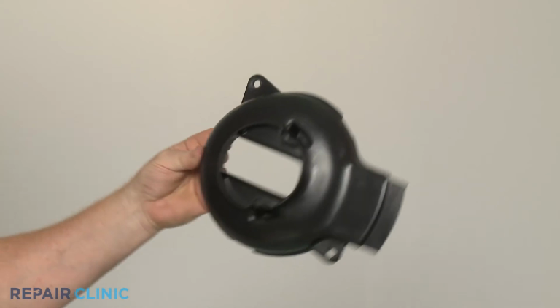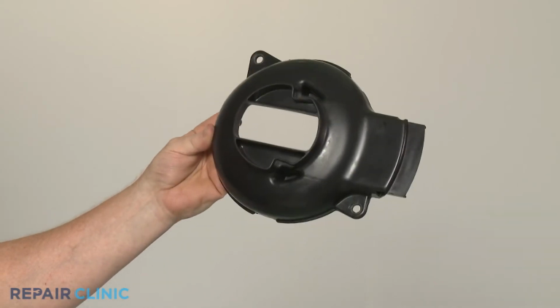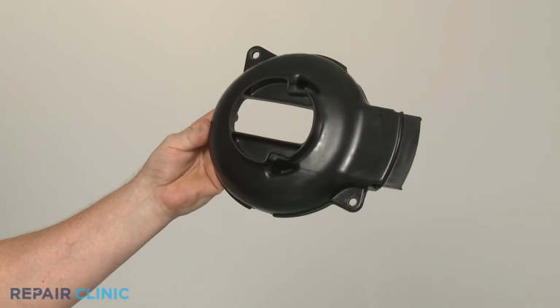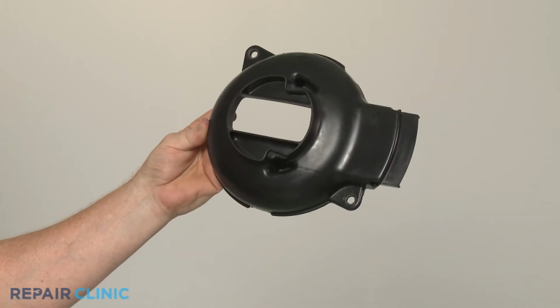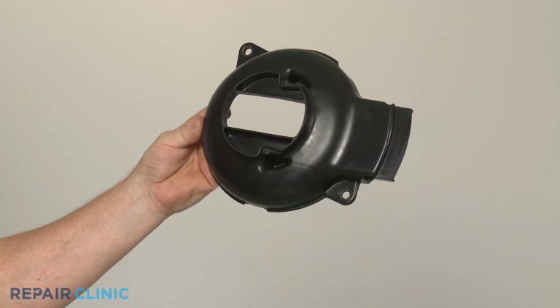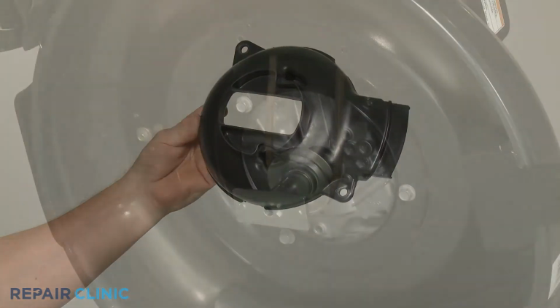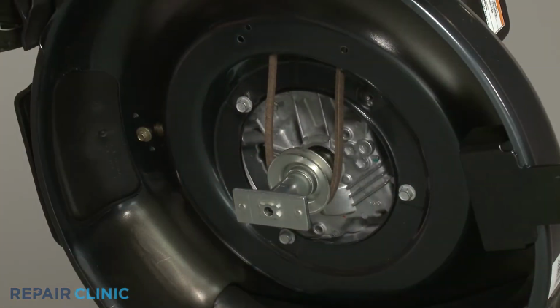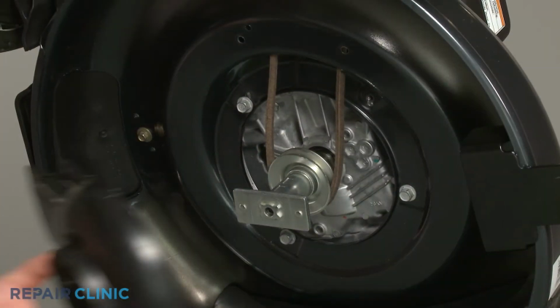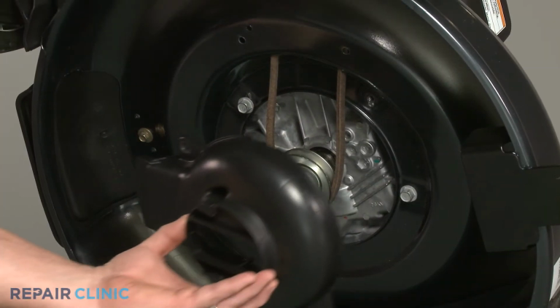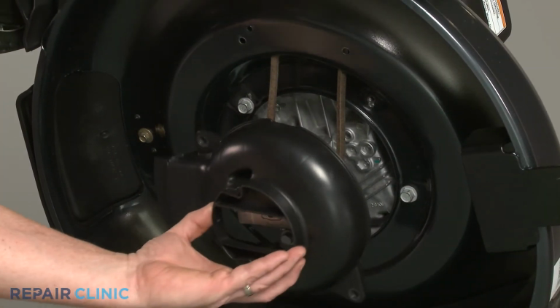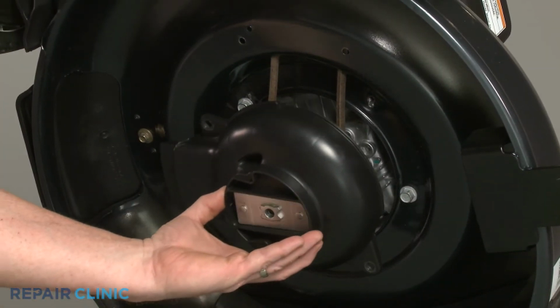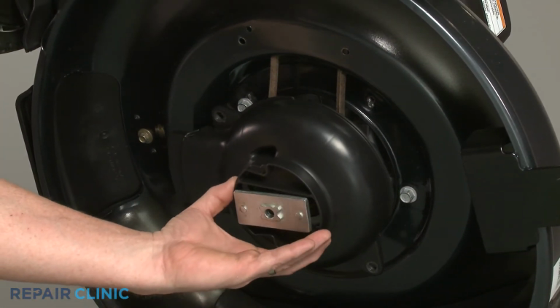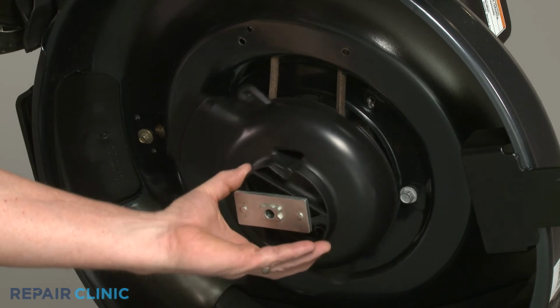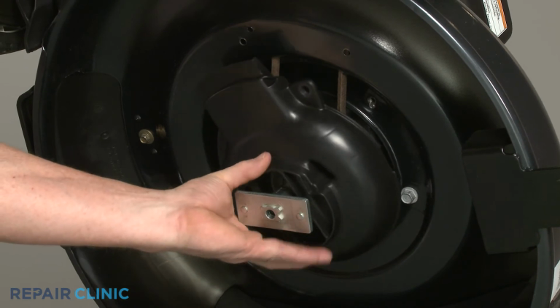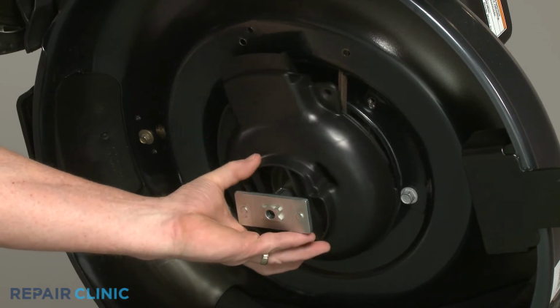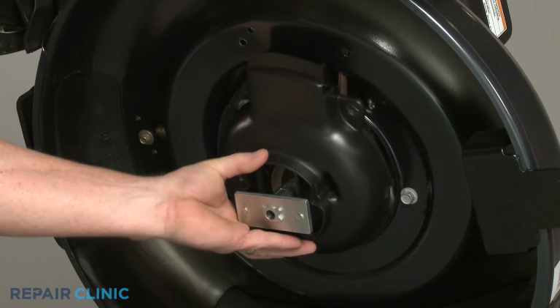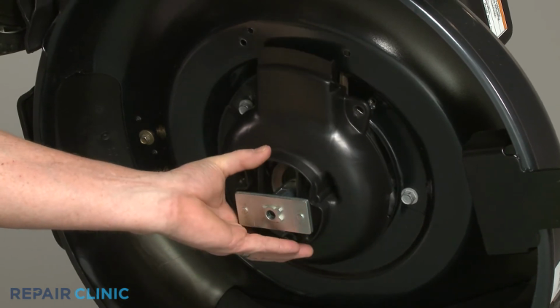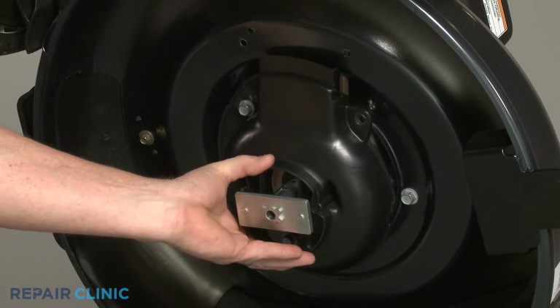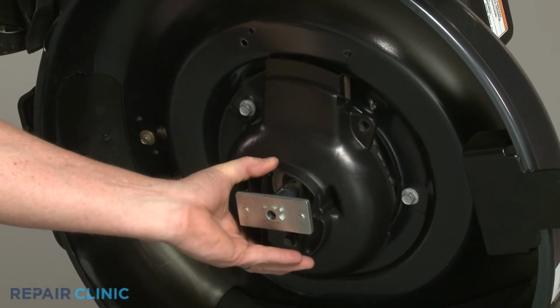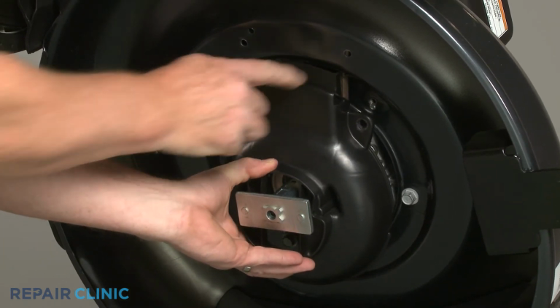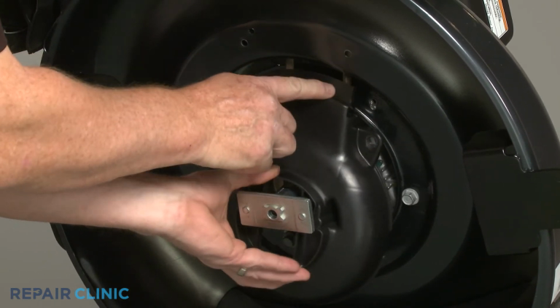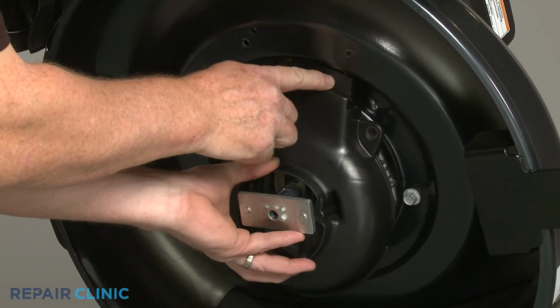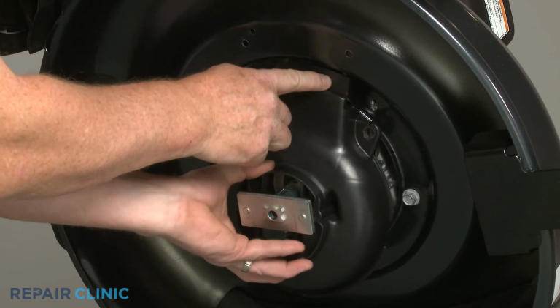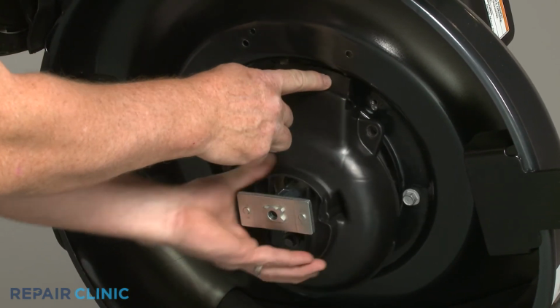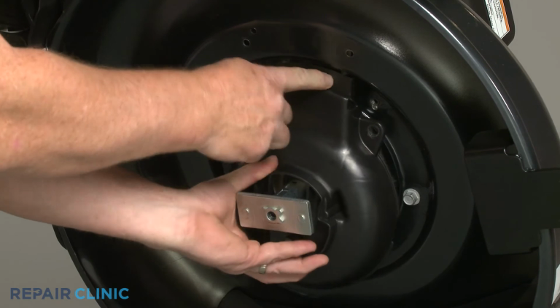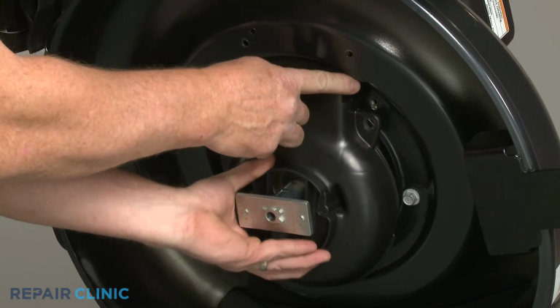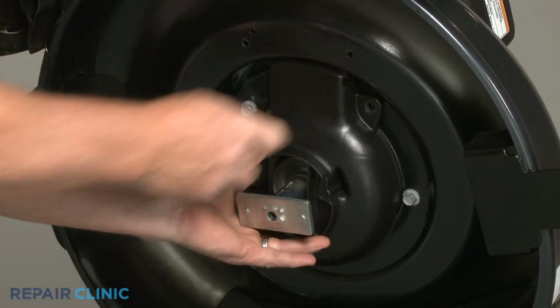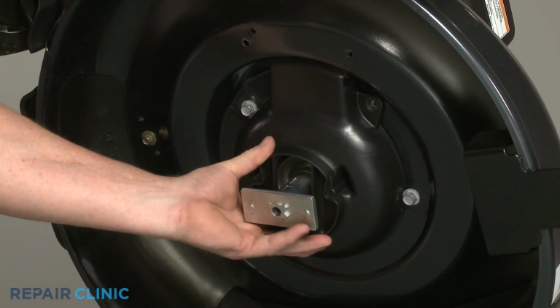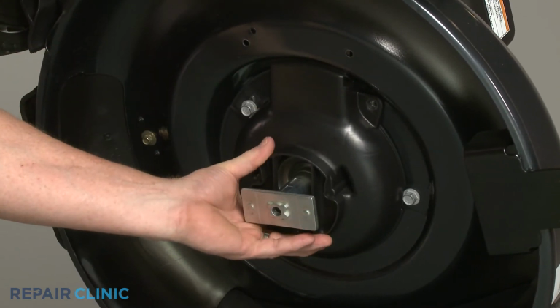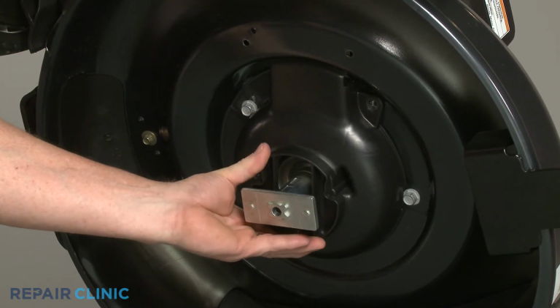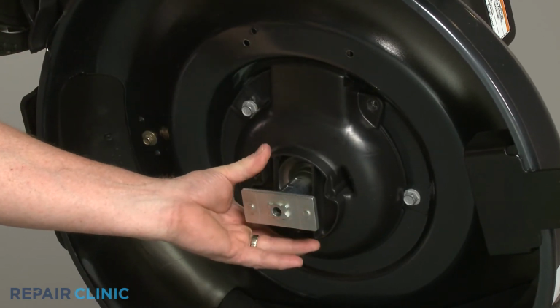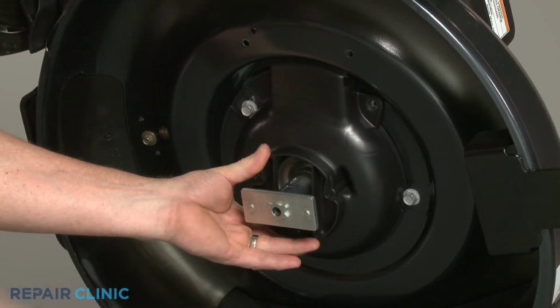To install the new engine housing, insert the housing tab into the belt slot in the deck. As you position the new housing over the blade adapter, thread the mounting screws to secure.